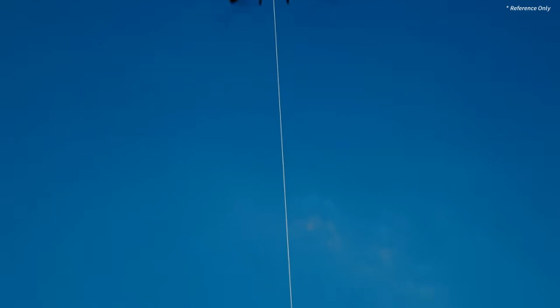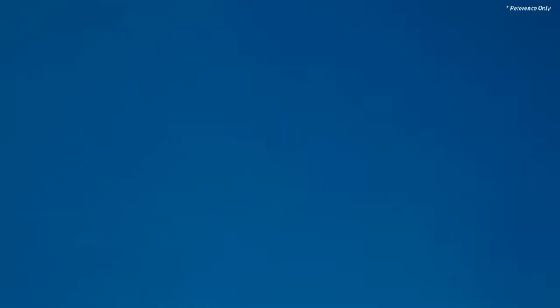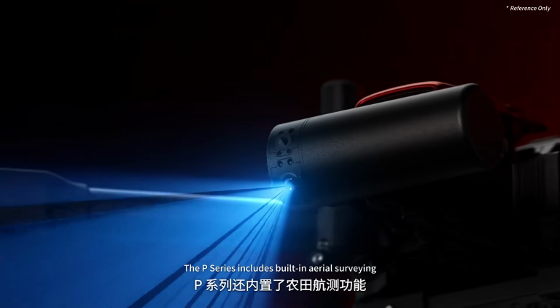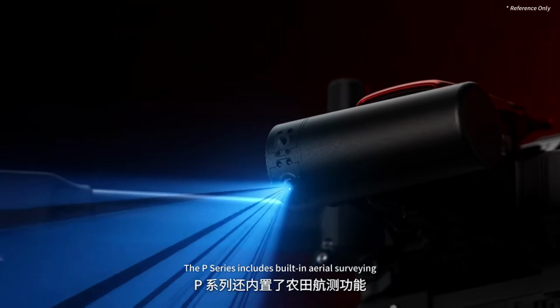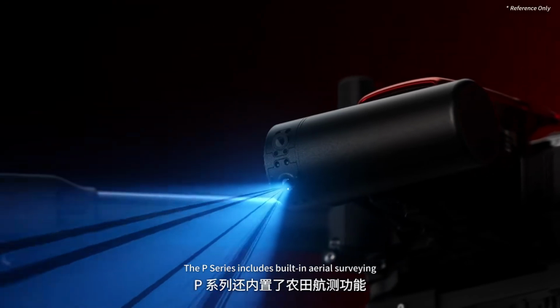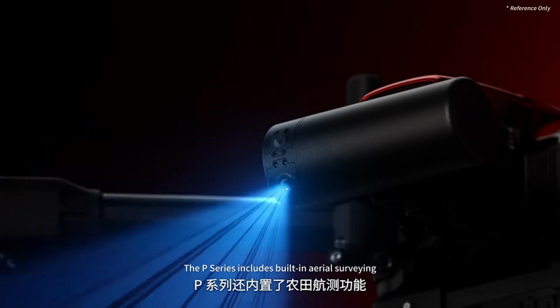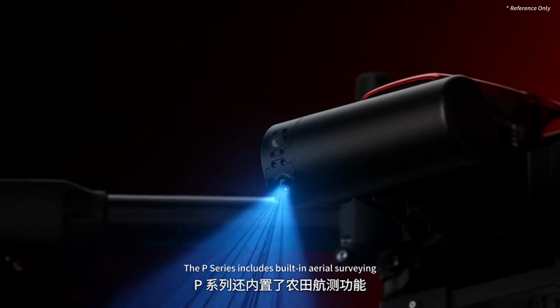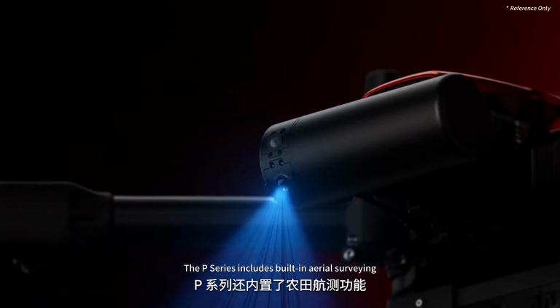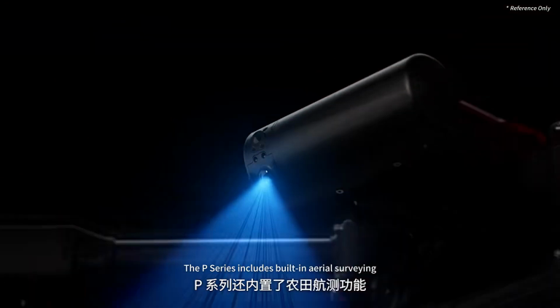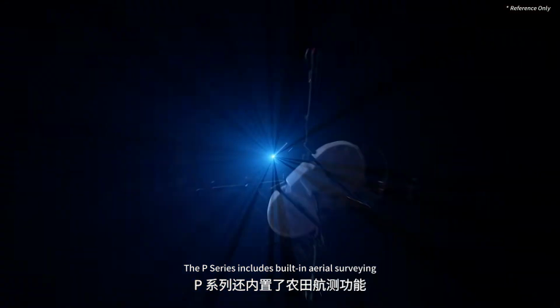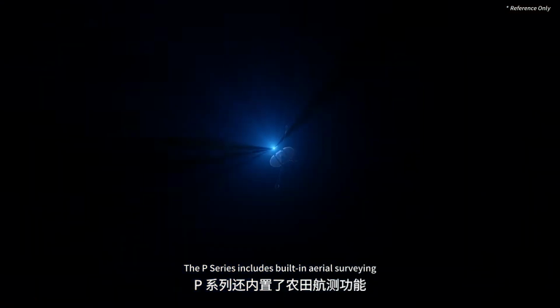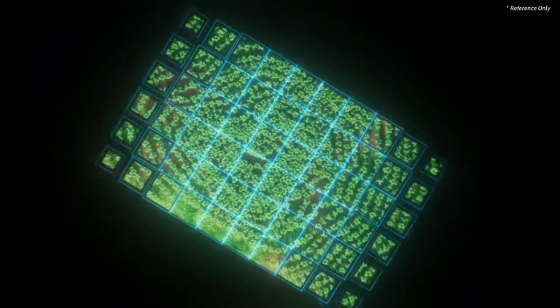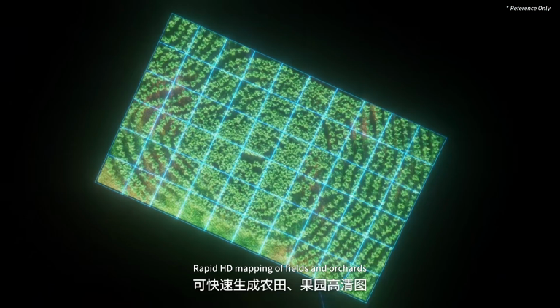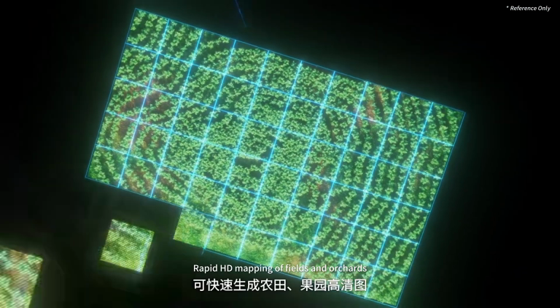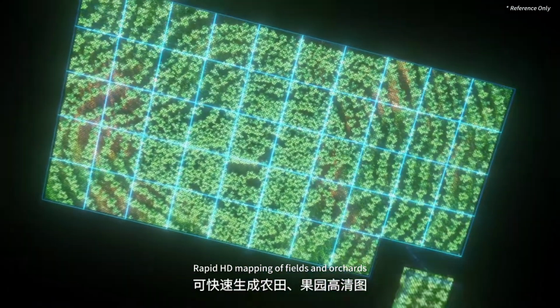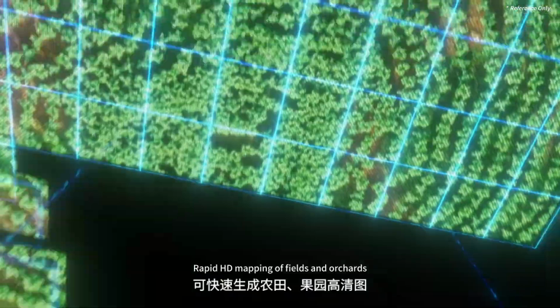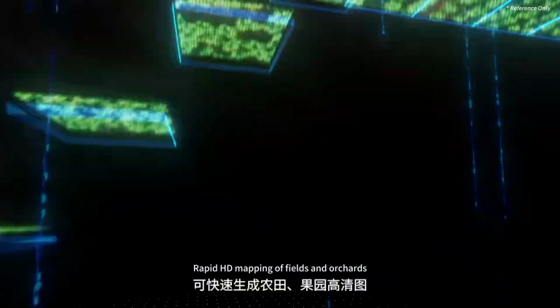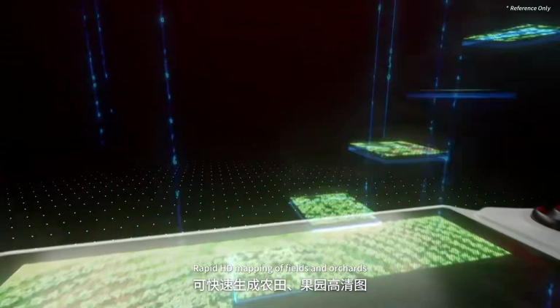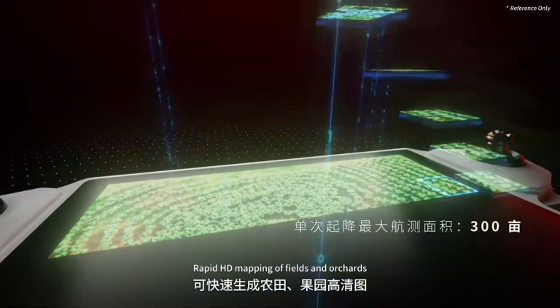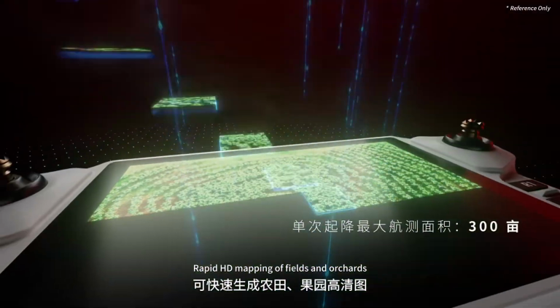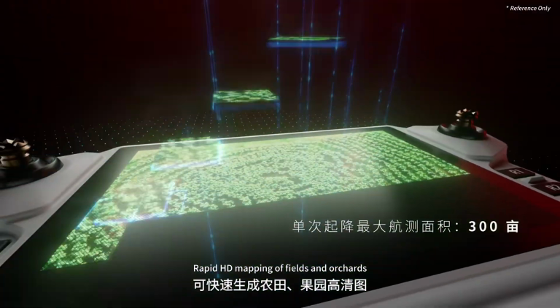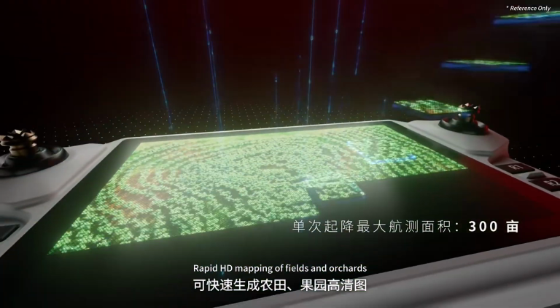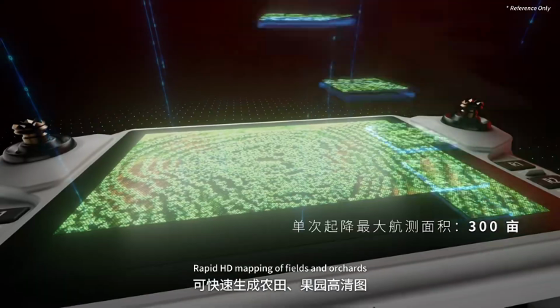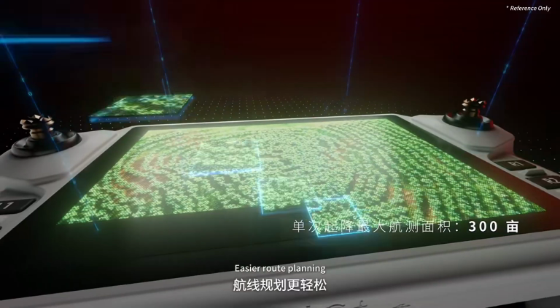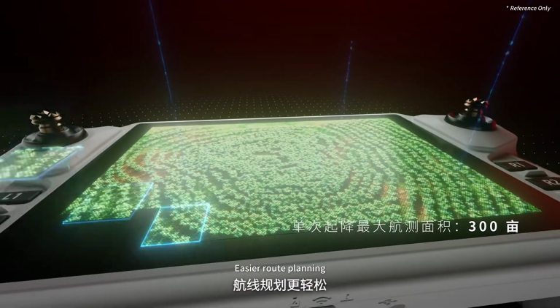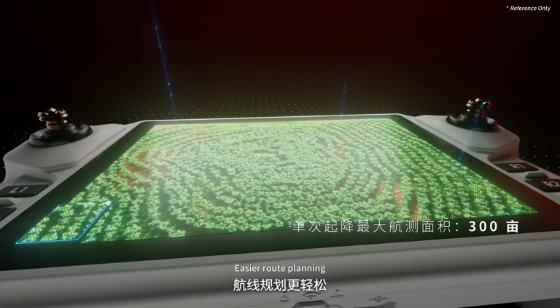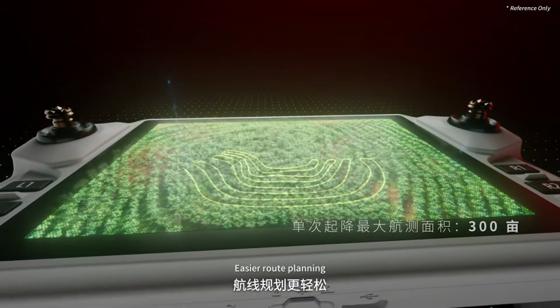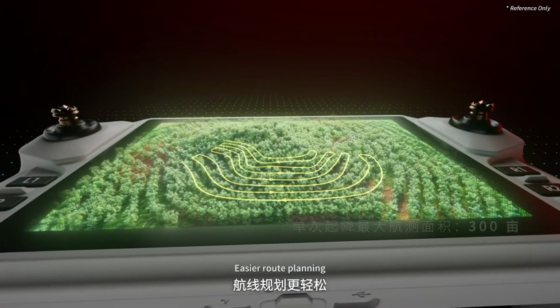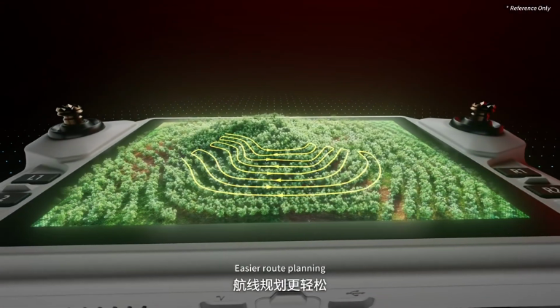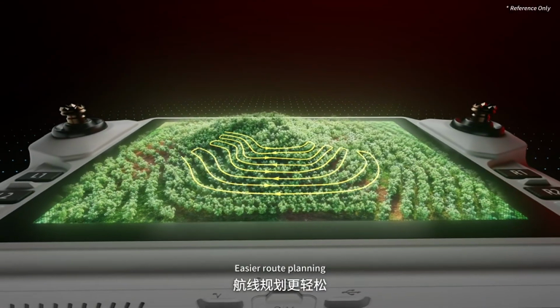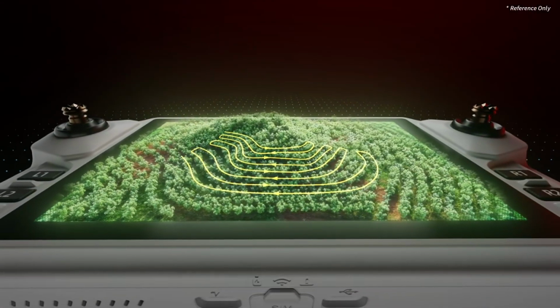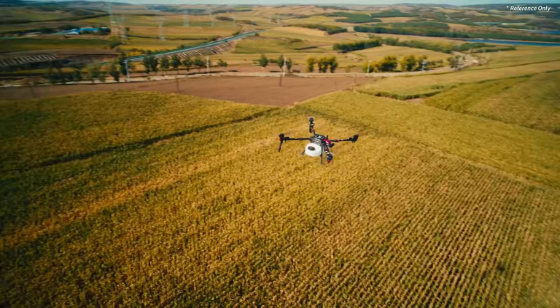The P-series includes built-in aerial surveying — rapid HD mapping of fields and orchards. Easier route planning, total awareness, total control.